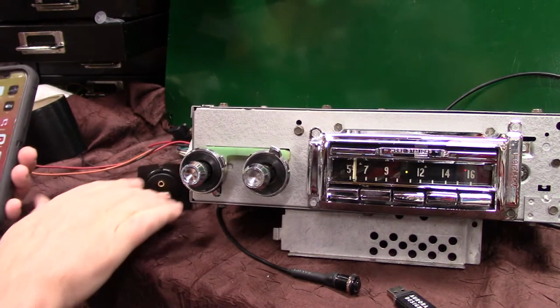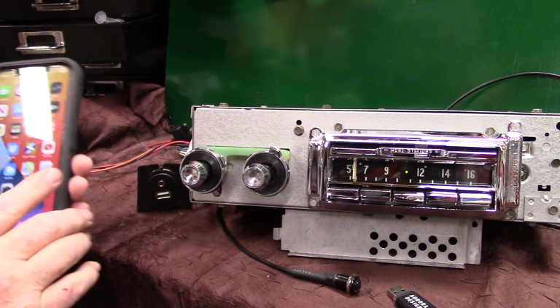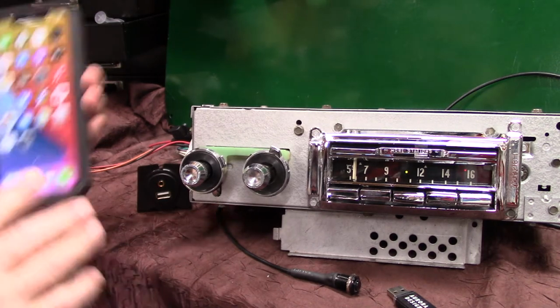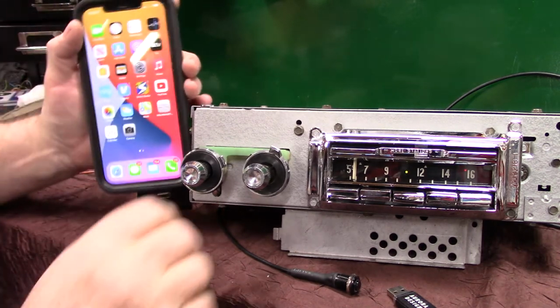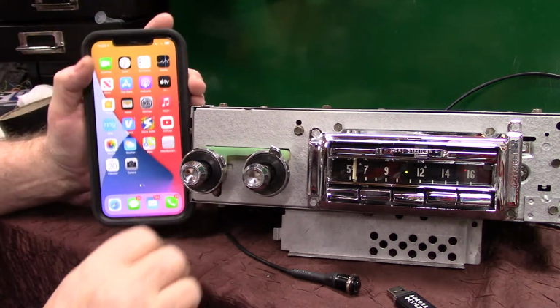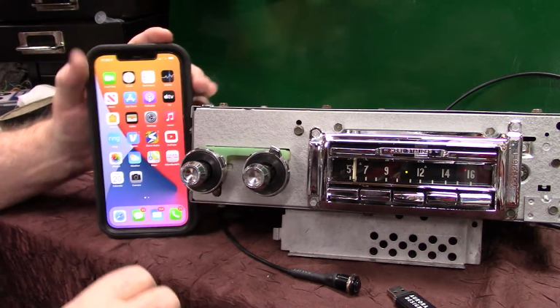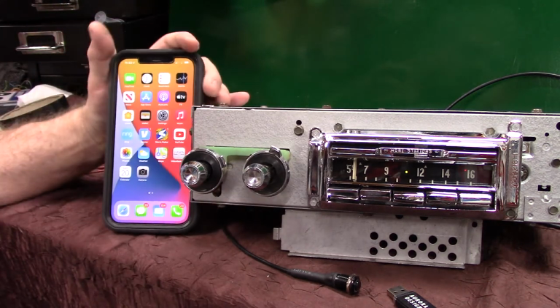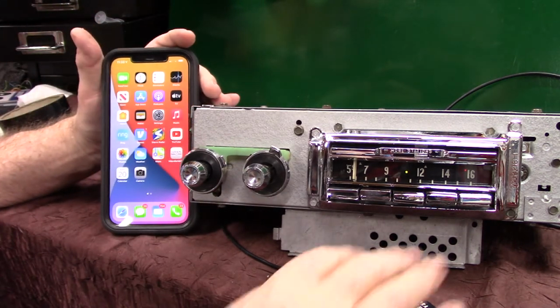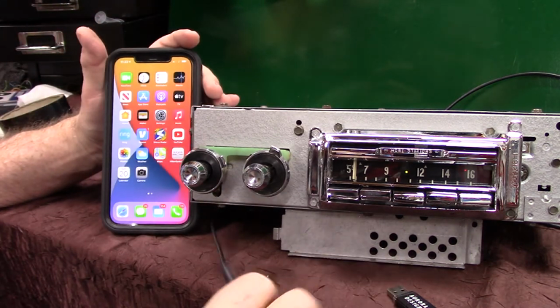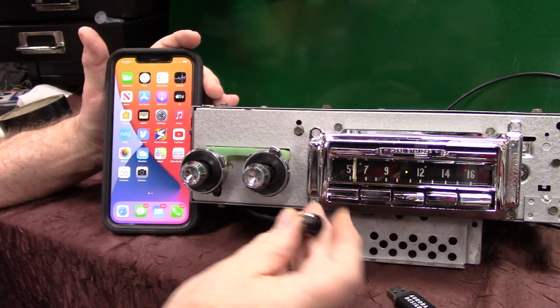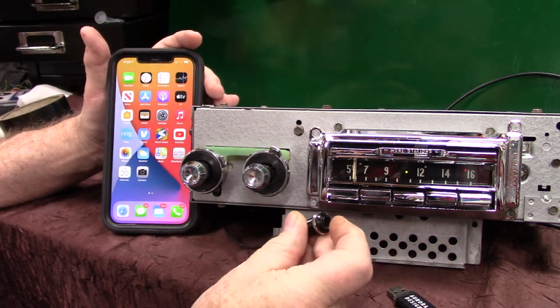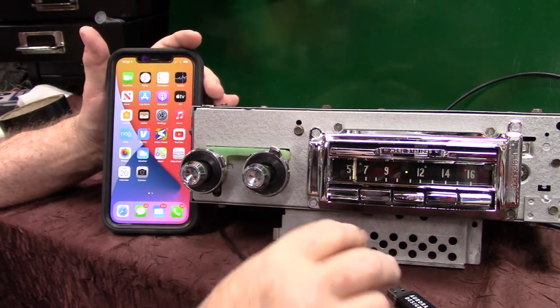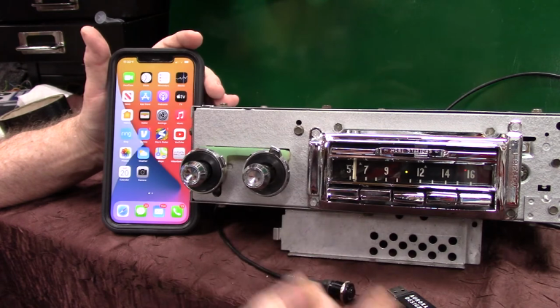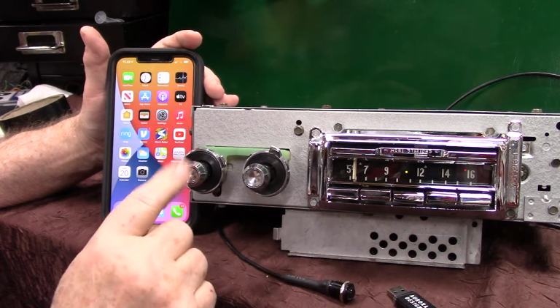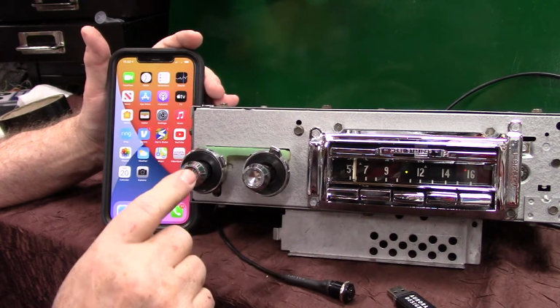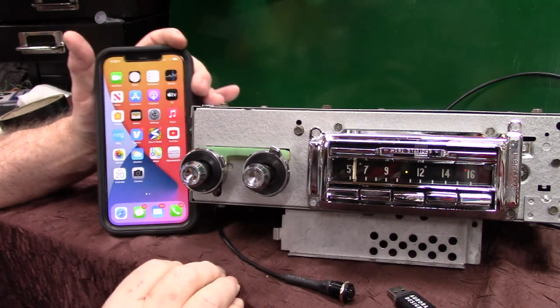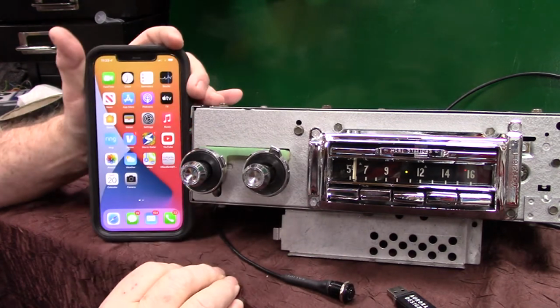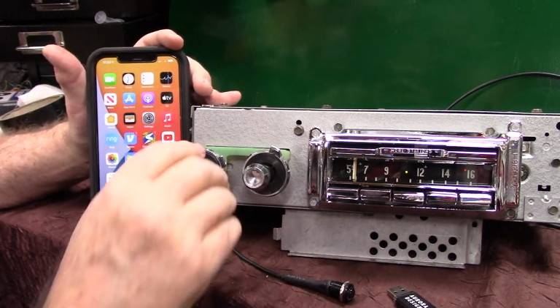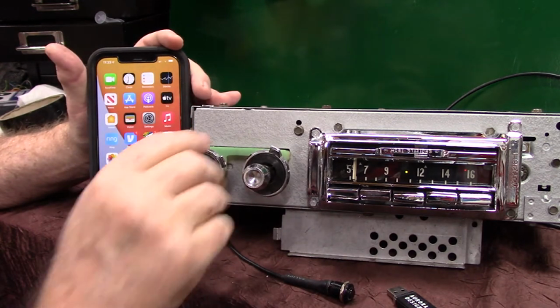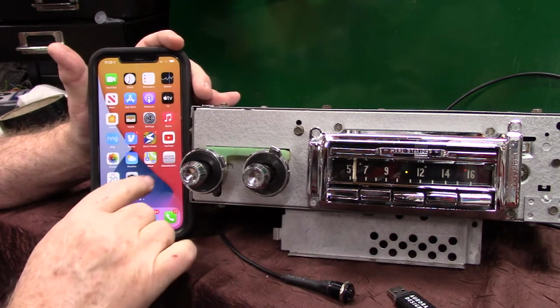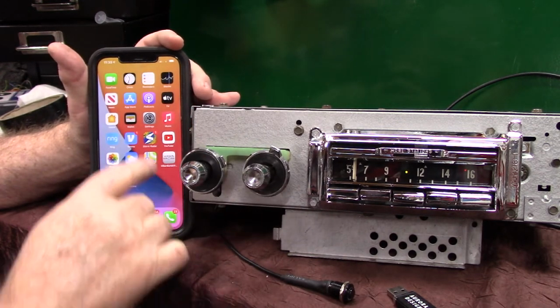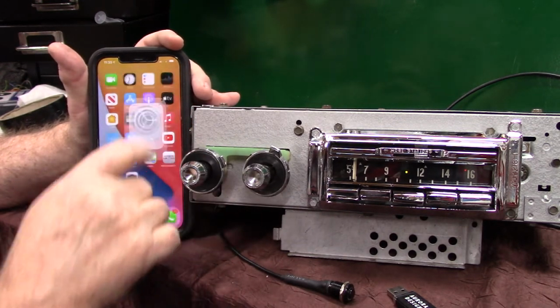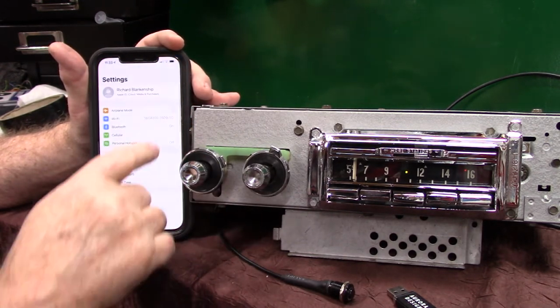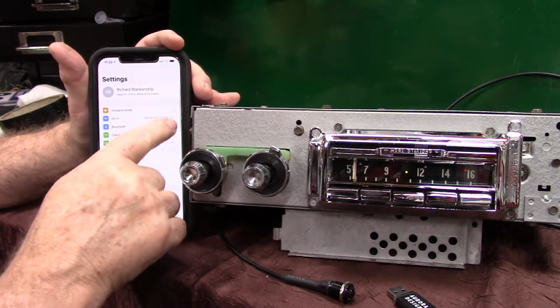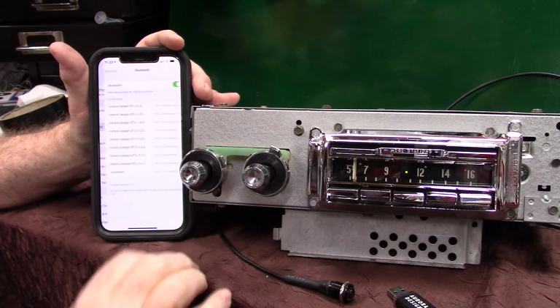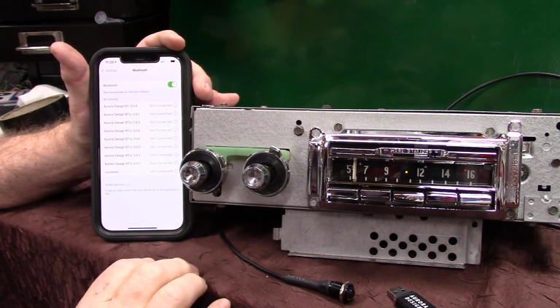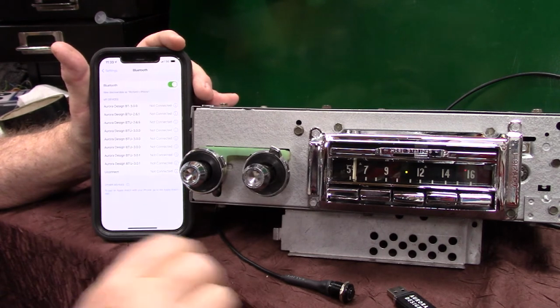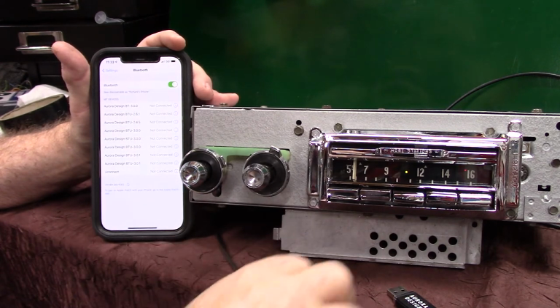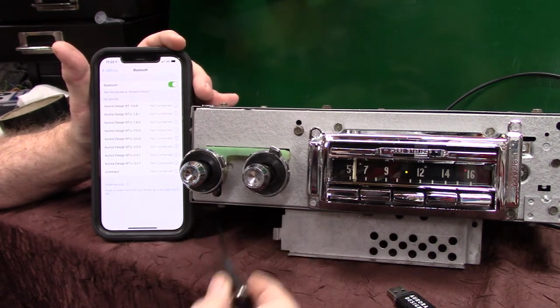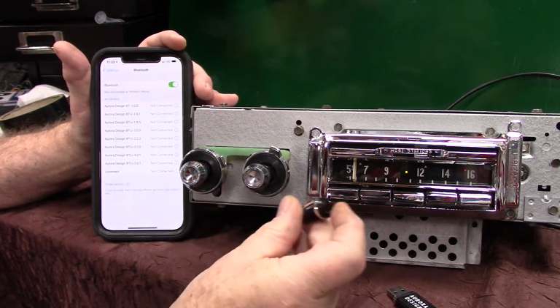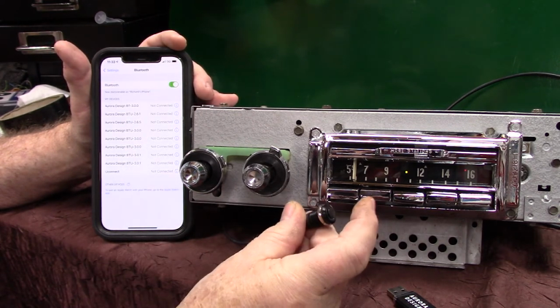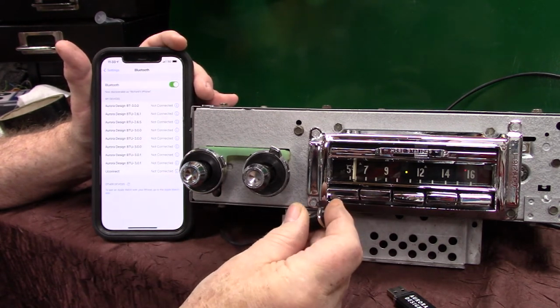Now we're going to pair up the phone and there are two ways of doing it. You can just push the button down, or turn the volume up twice. Go to your phone, go to settings, go to Bluetooth, and push your button down and hold it.